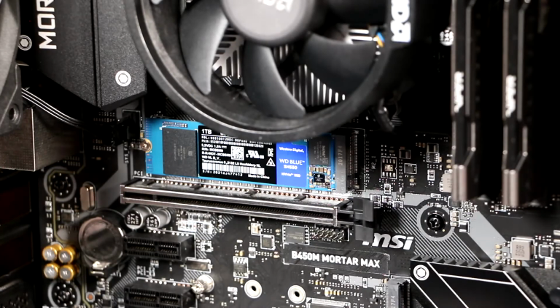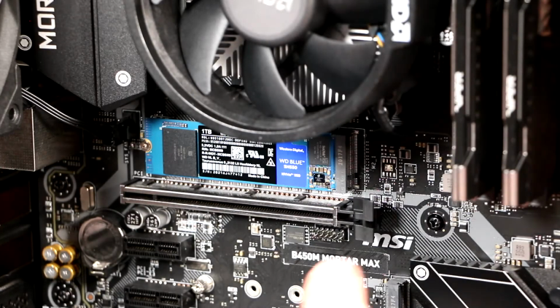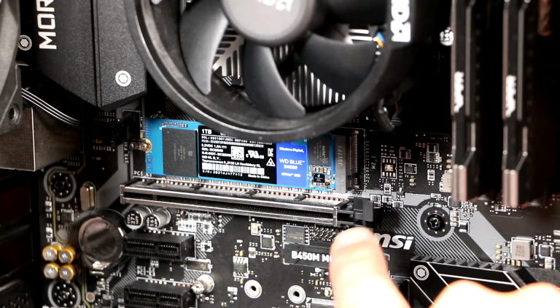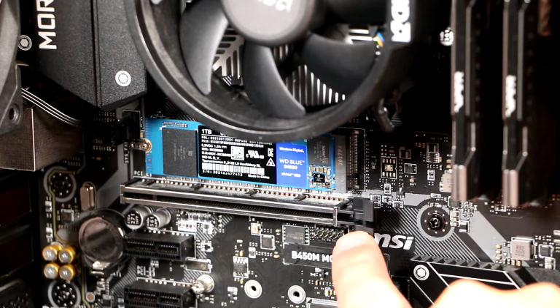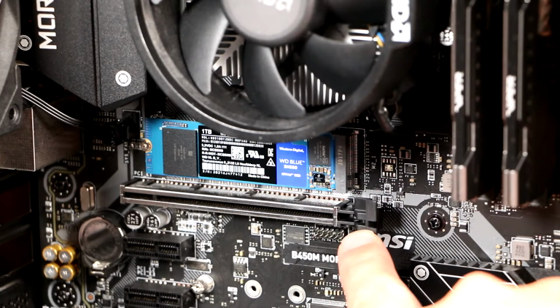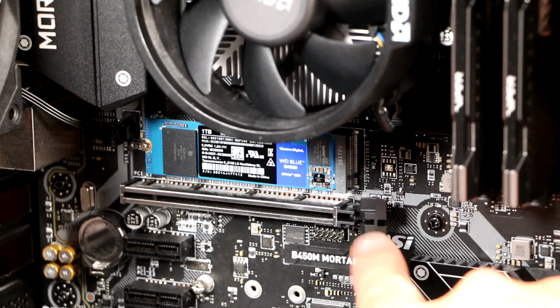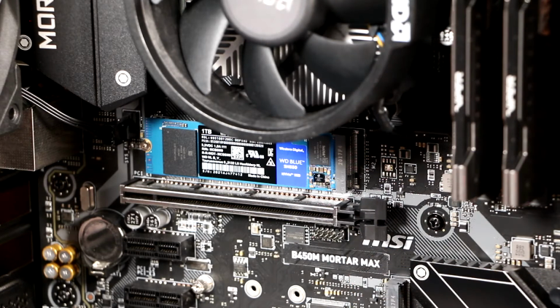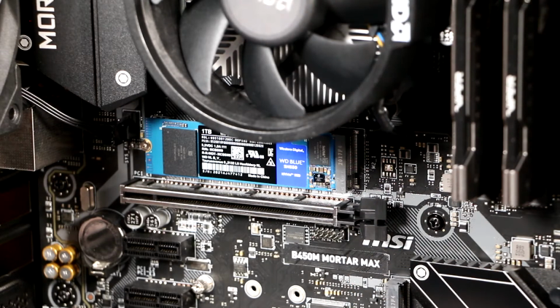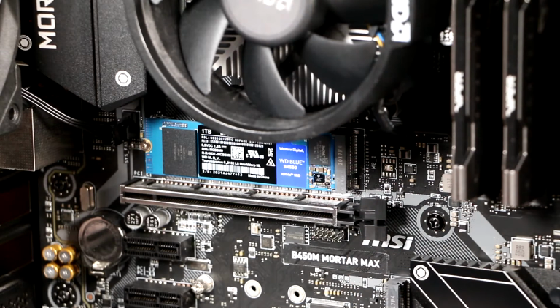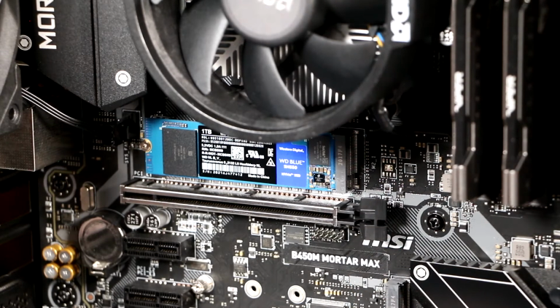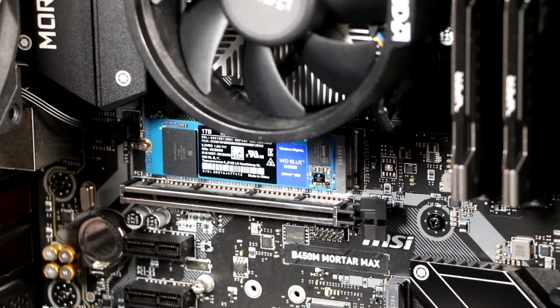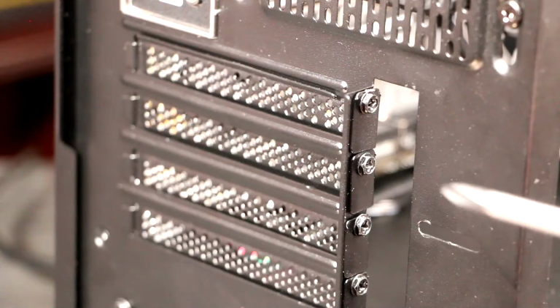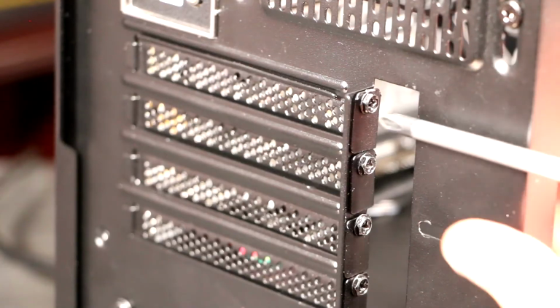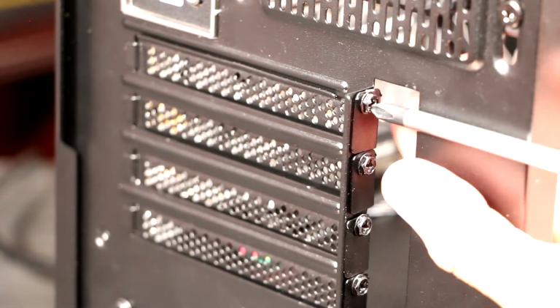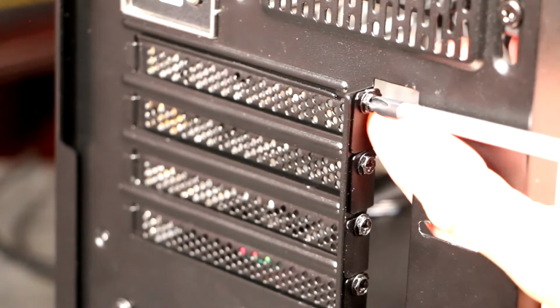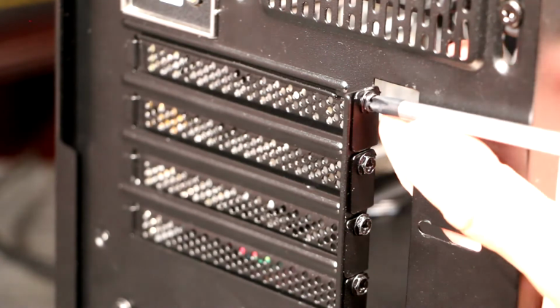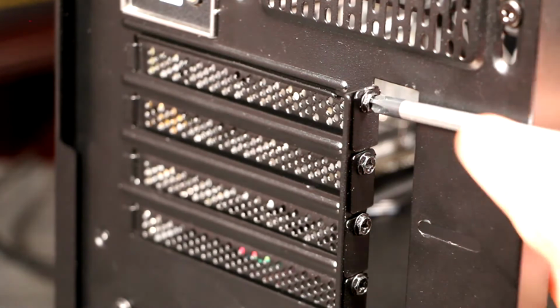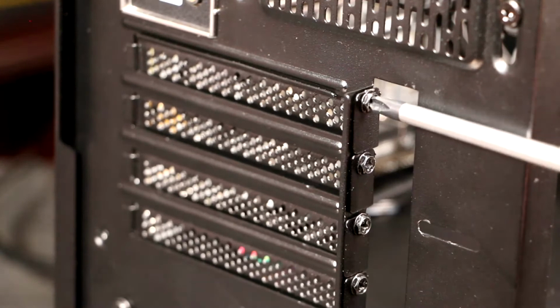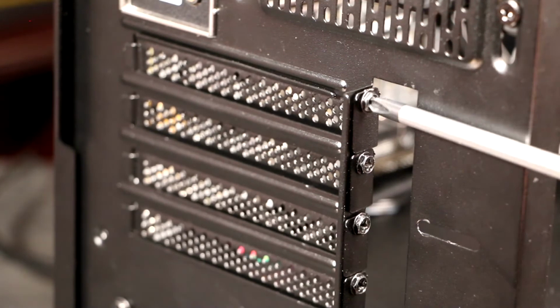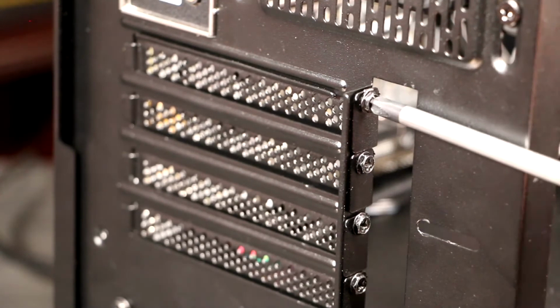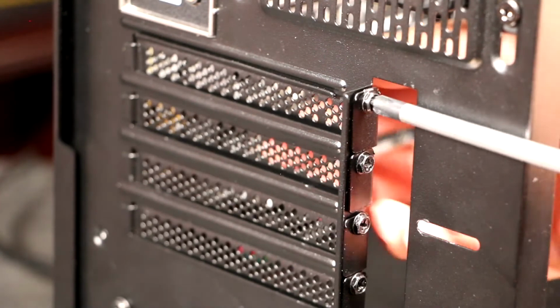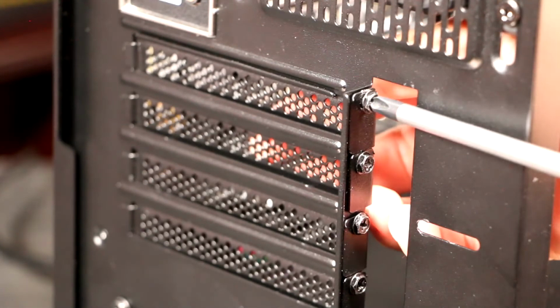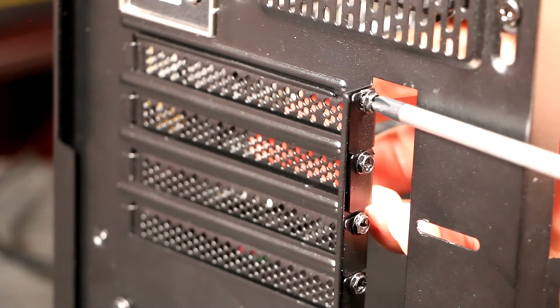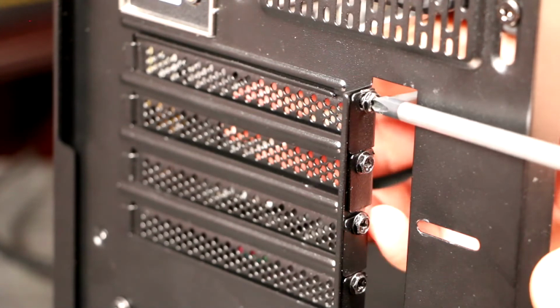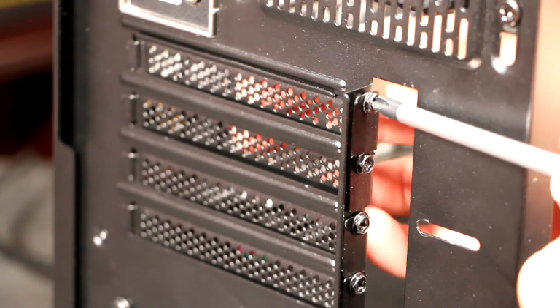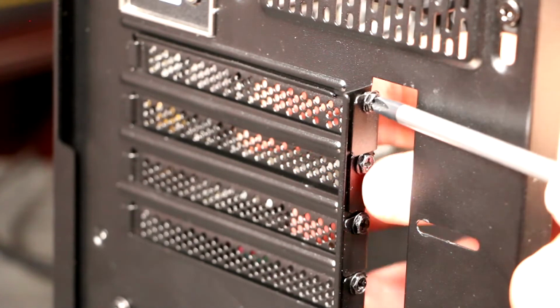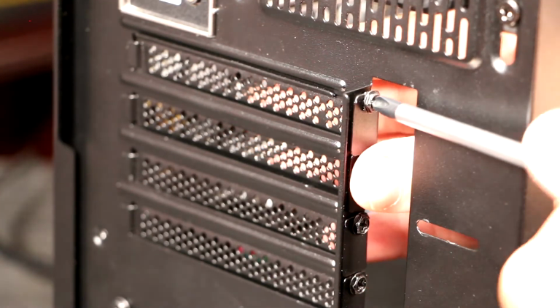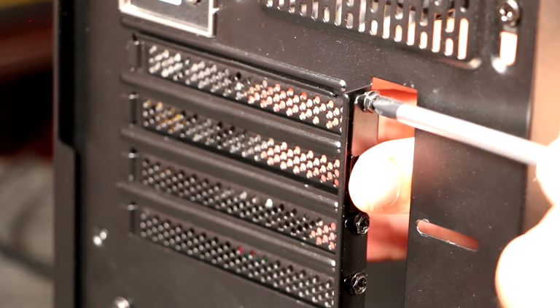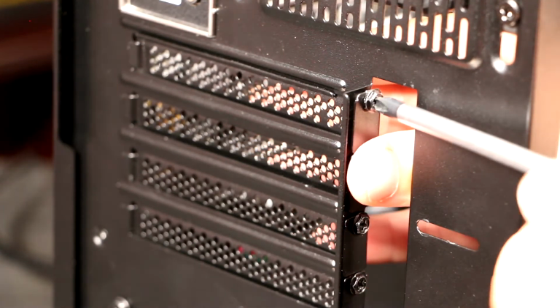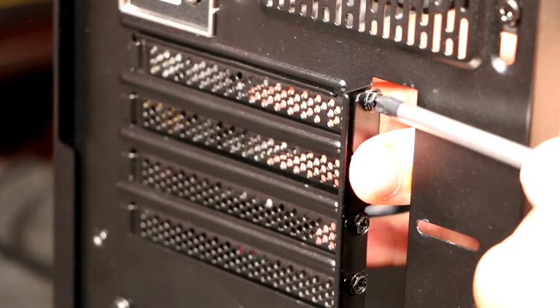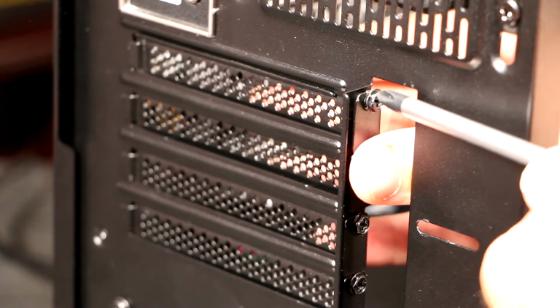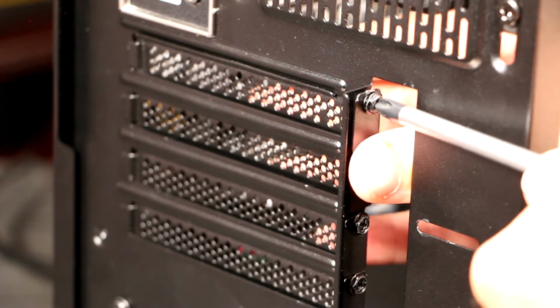Ensure that the PCIe slot clip is still open, and if not, open it. Remove the right number of PCIe slot covers for the size of the GPU backplate, and retain the screws. On cheaper cases, these may be thin metal tabs that need to be broken away.